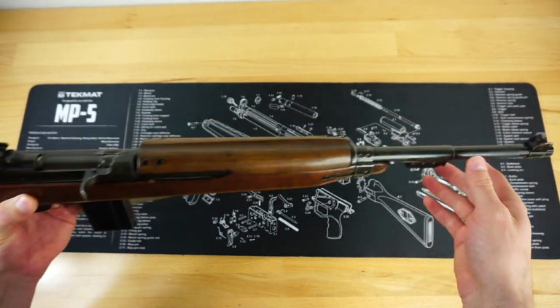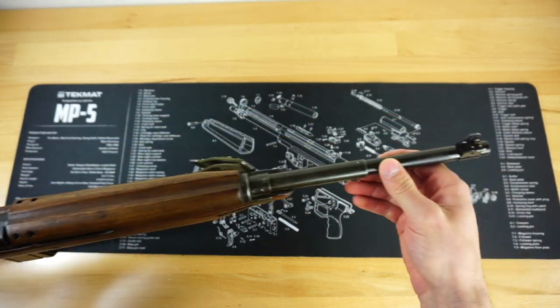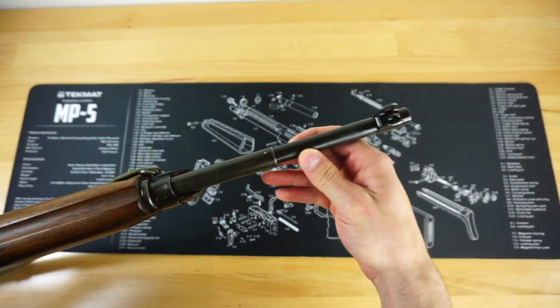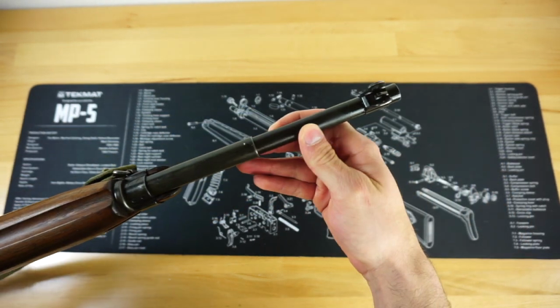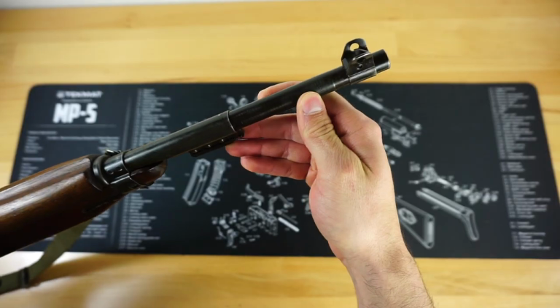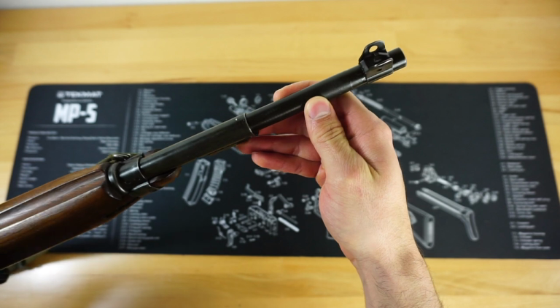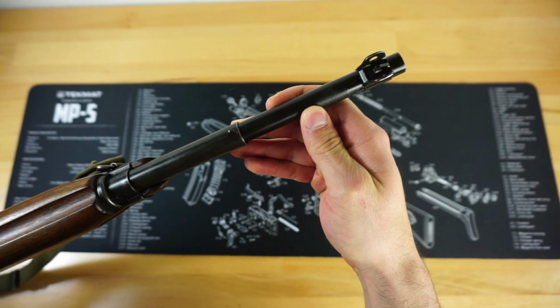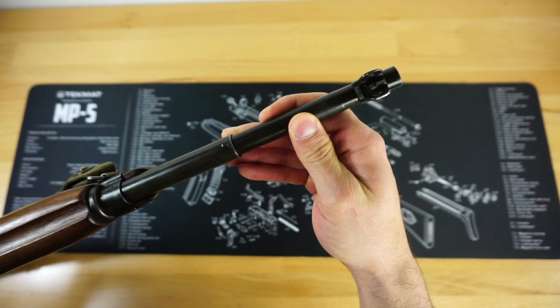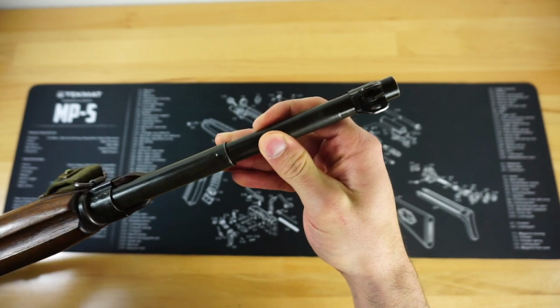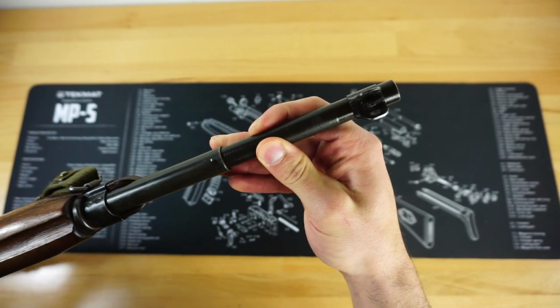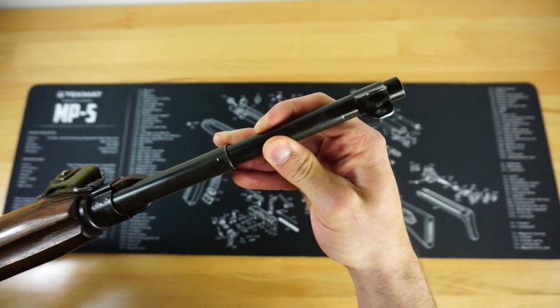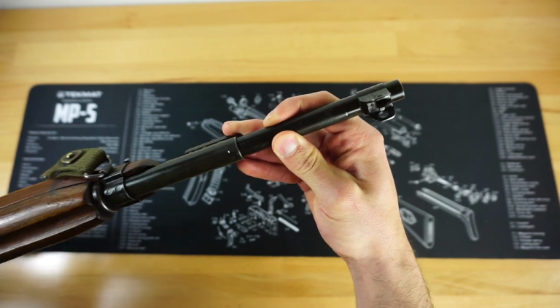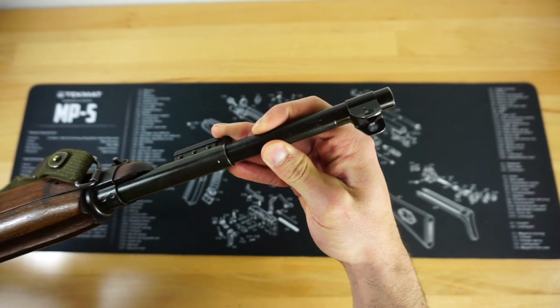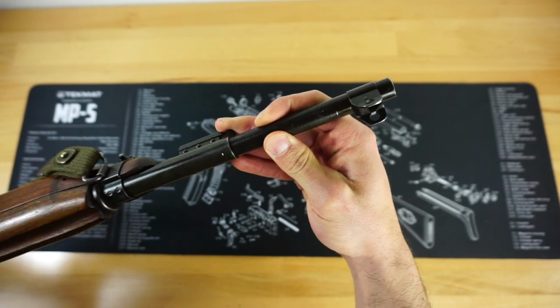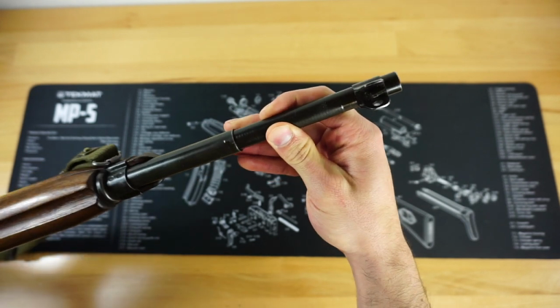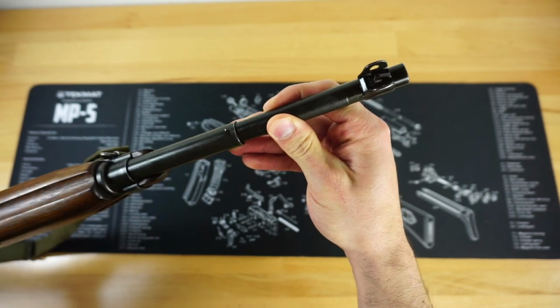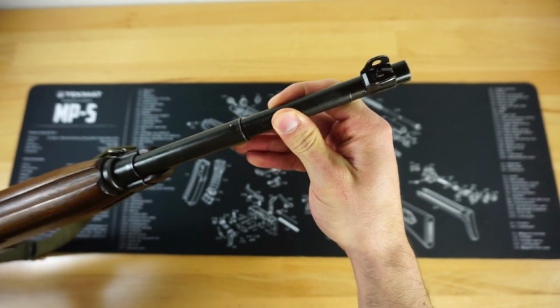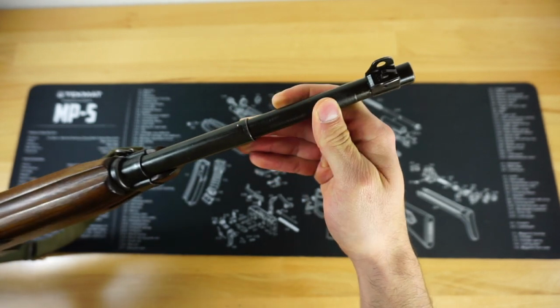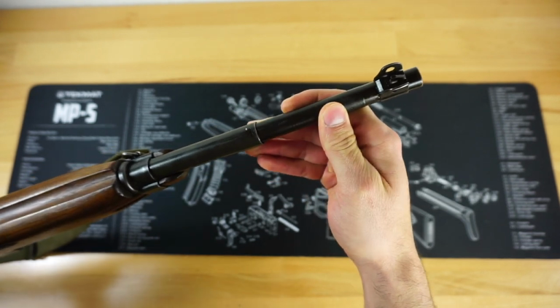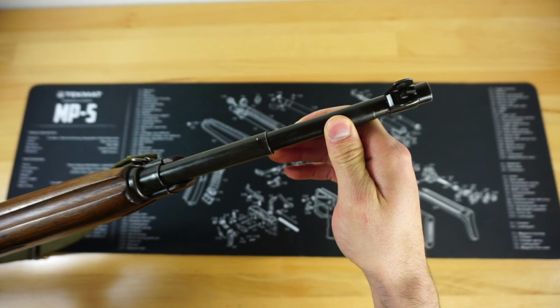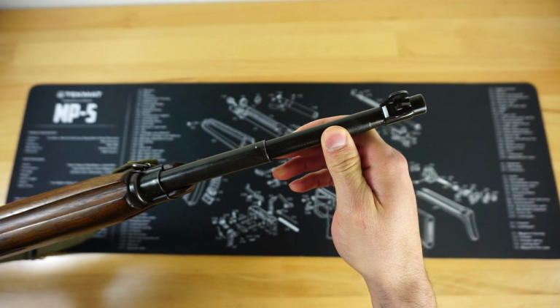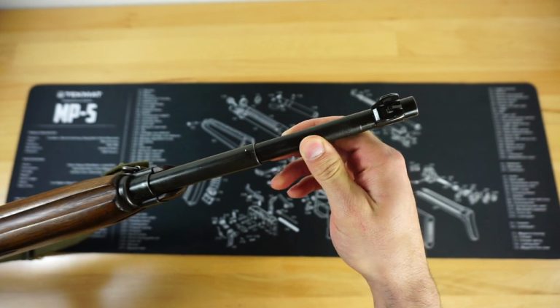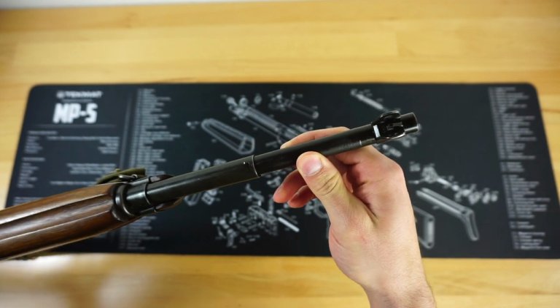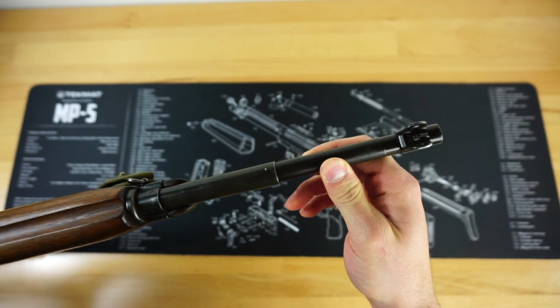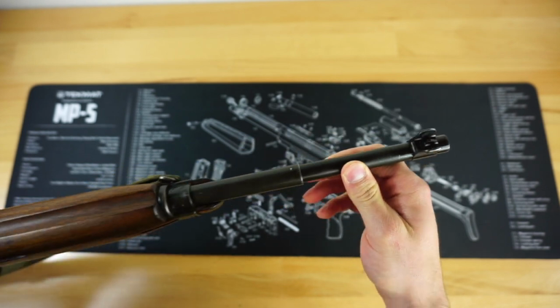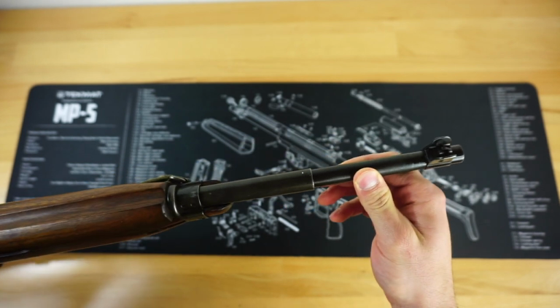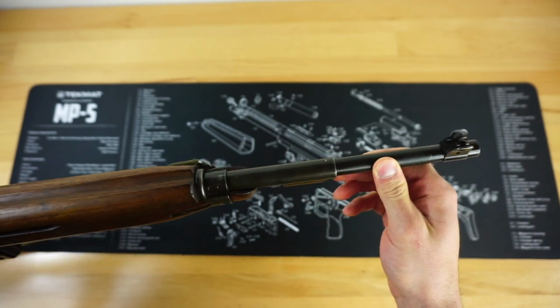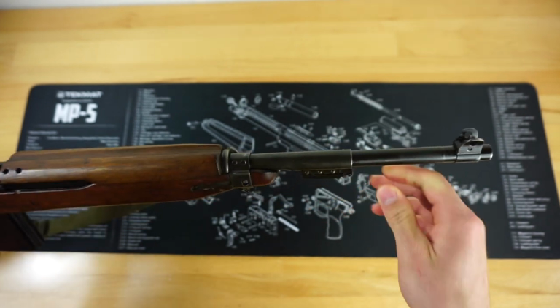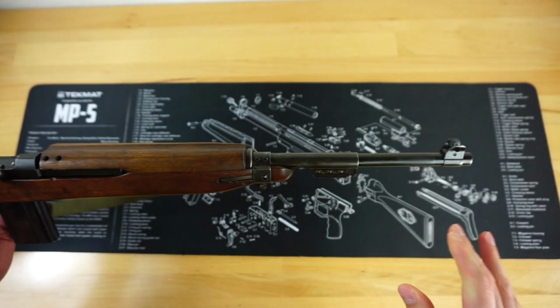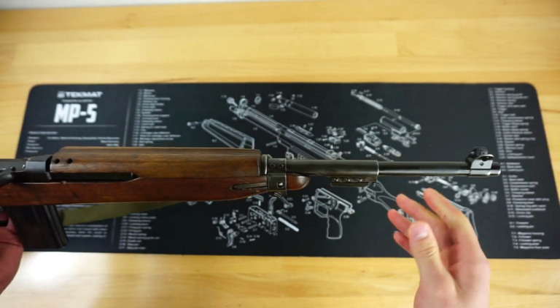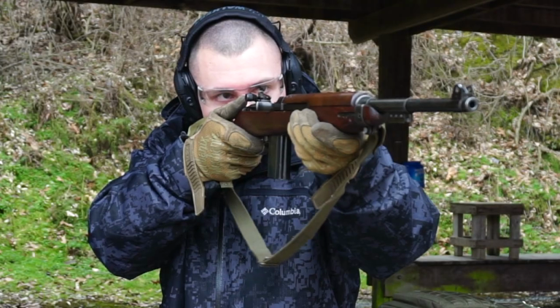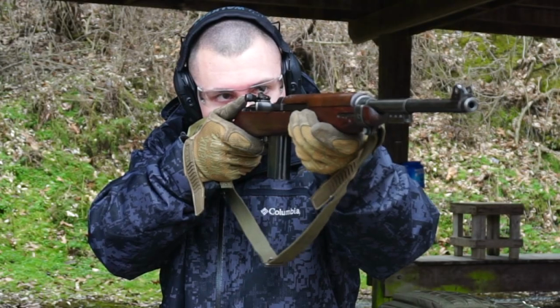The barrel is a Buffalo Arms barrel dated September of 1943, and I have to say the rifling on this barrel is absolutely phenomenal.